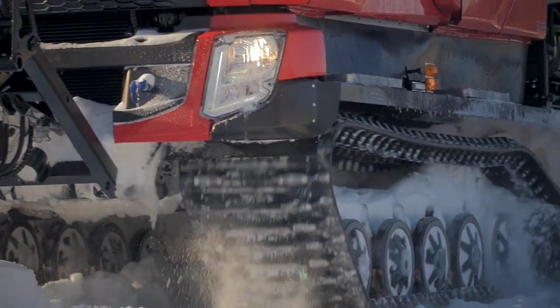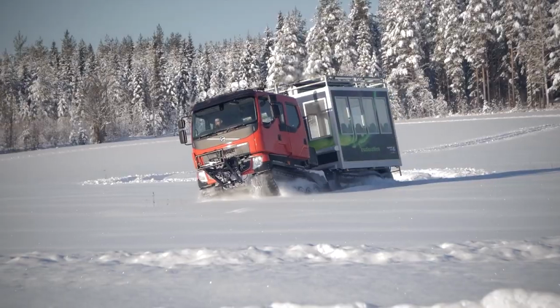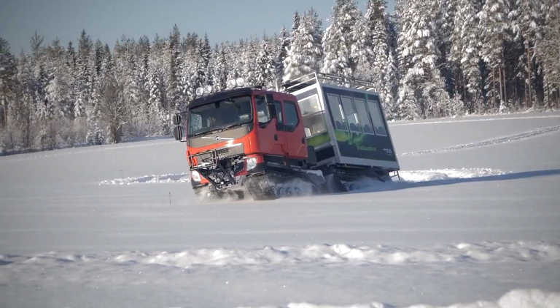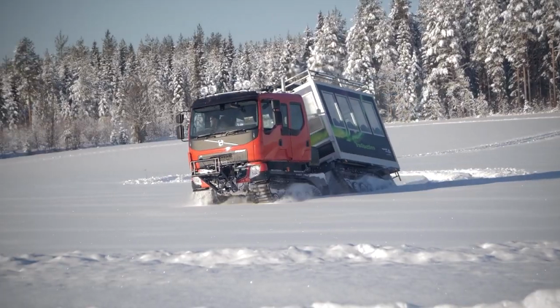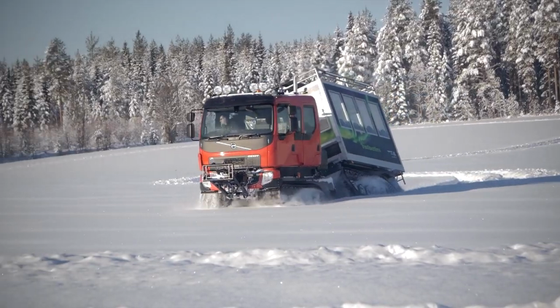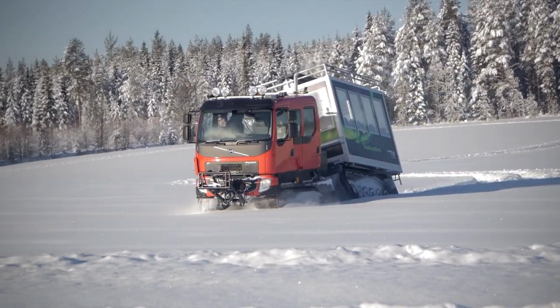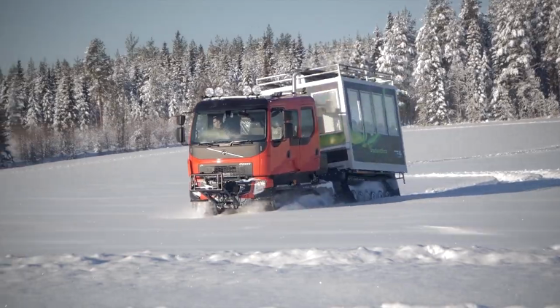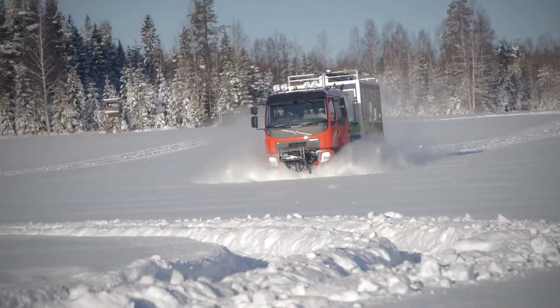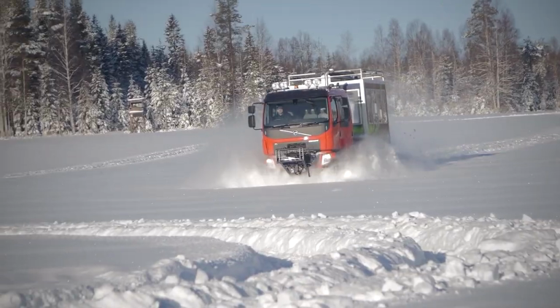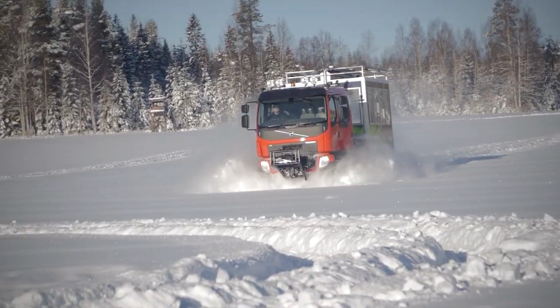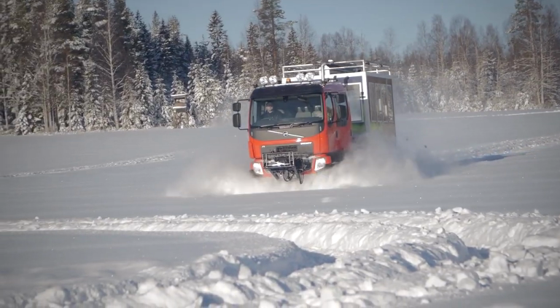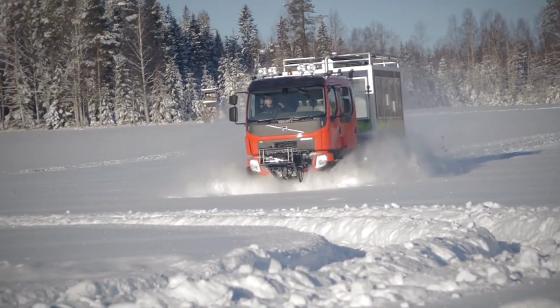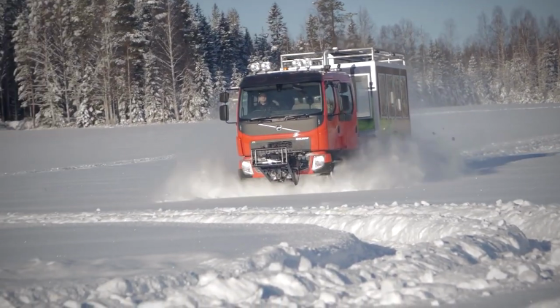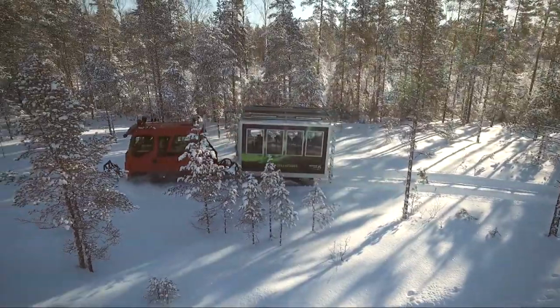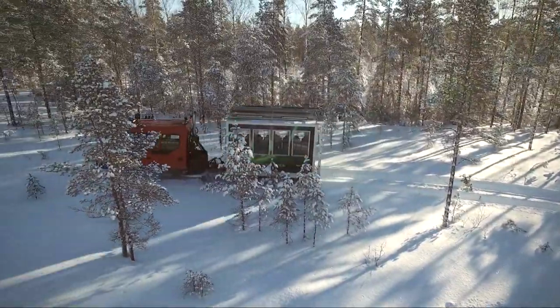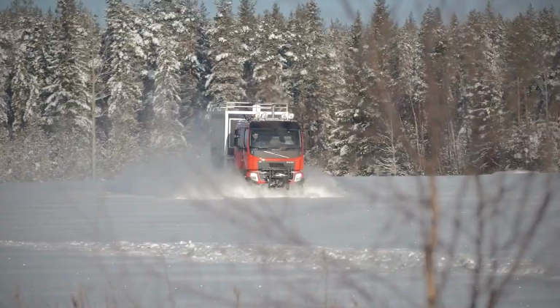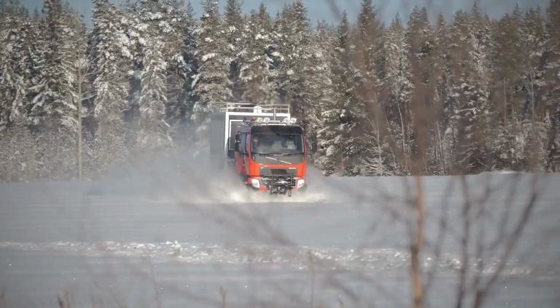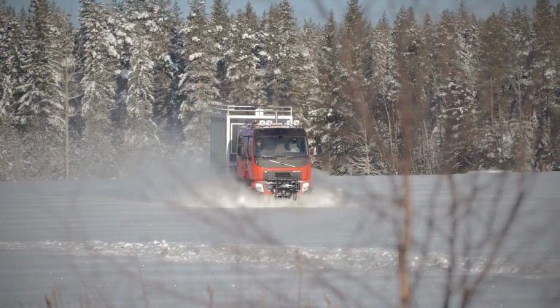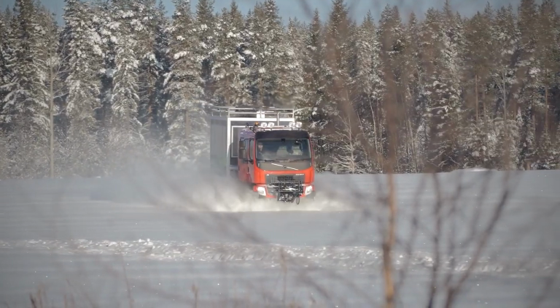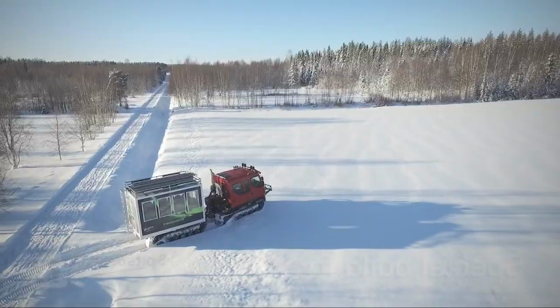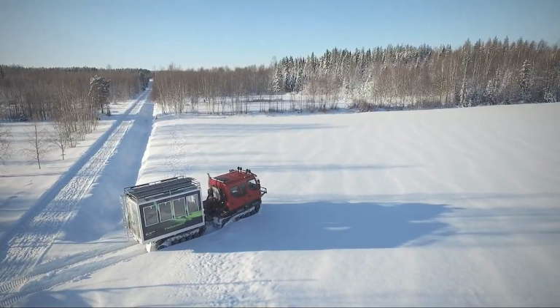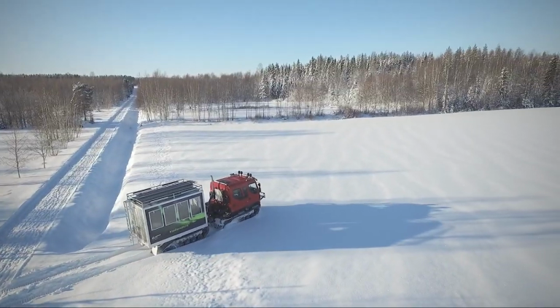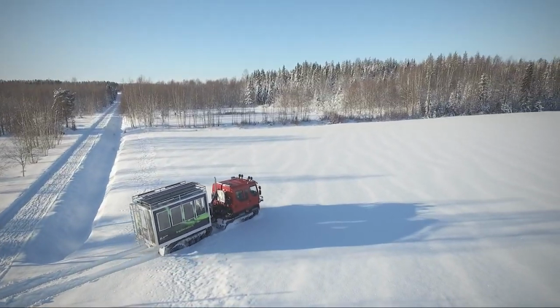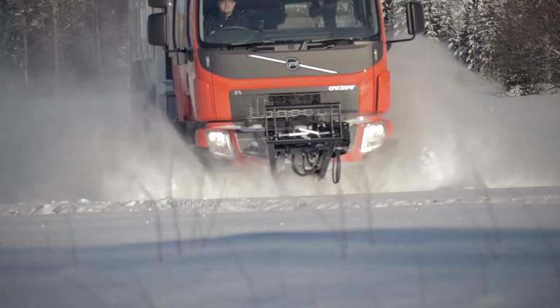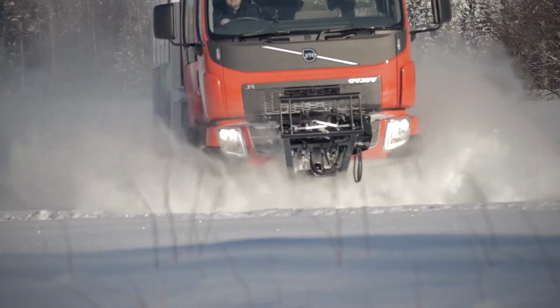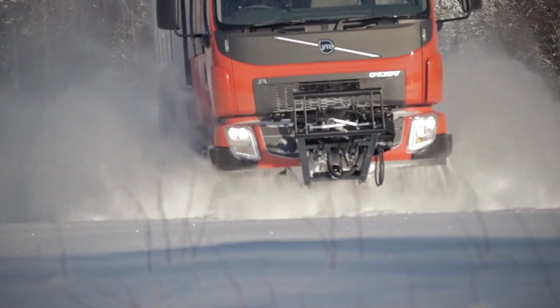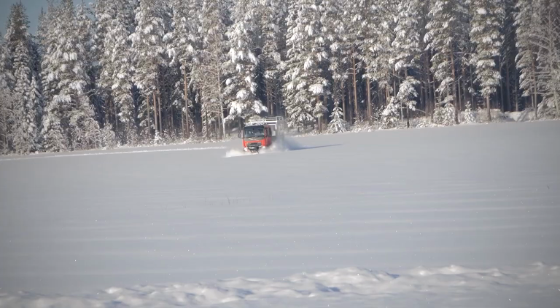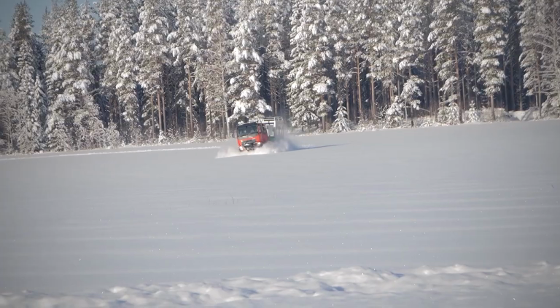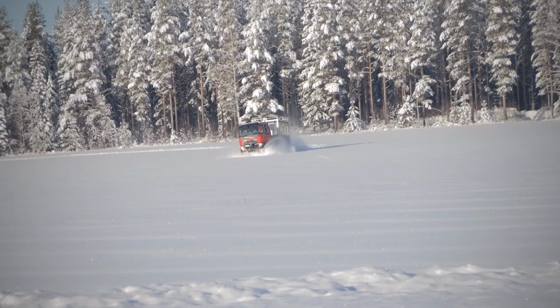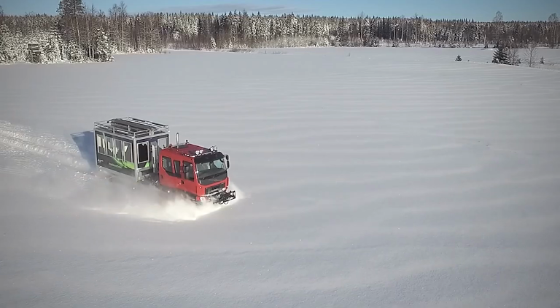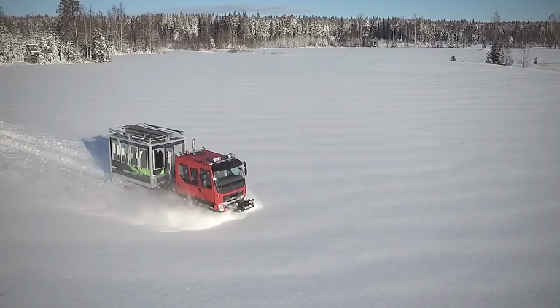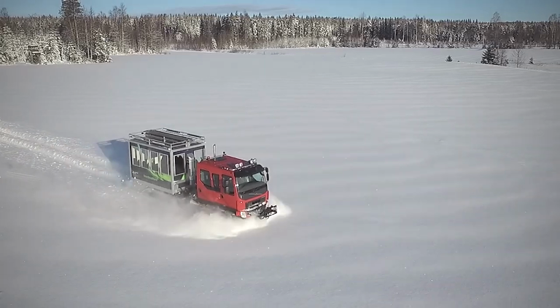Priced at around $15,000, the TL6 is not just a vehicle, it's an adventure on wheels. For those who crave the thrill of the outdoors, the TL6 offers an exhilarating experience.